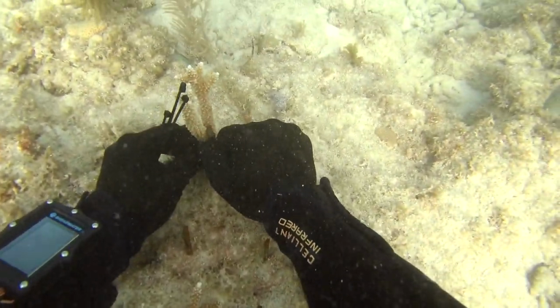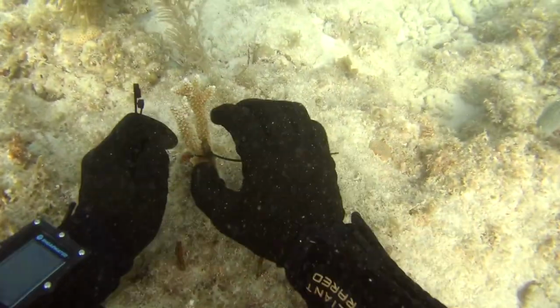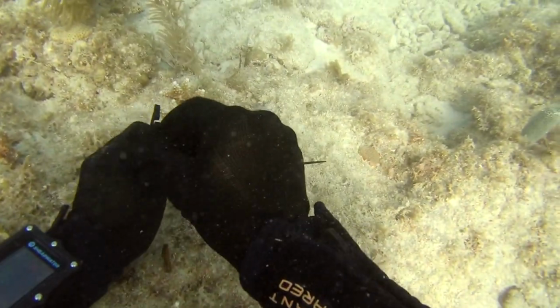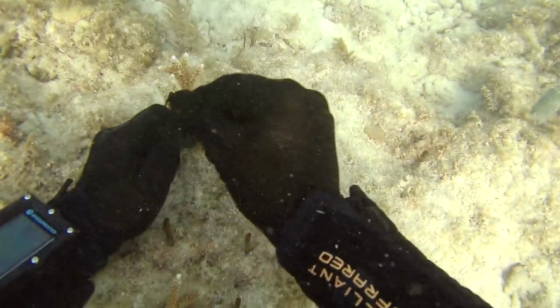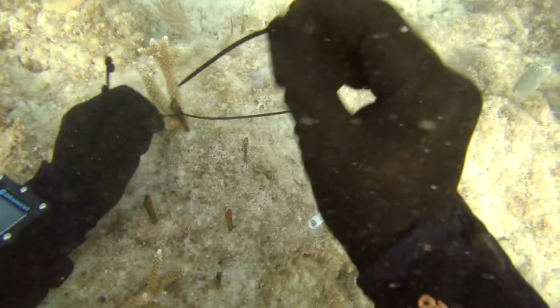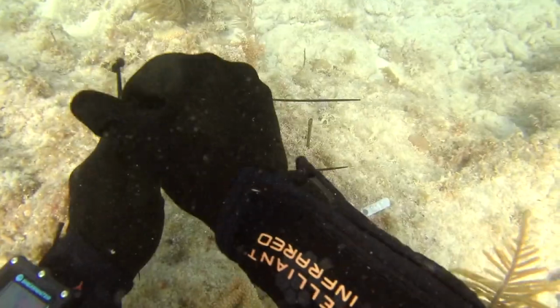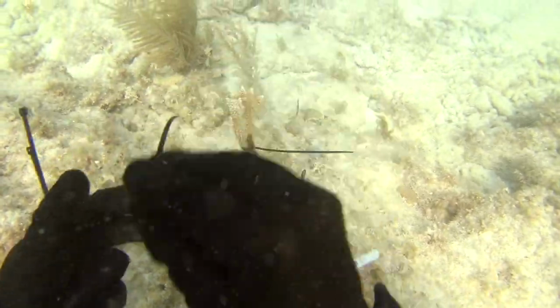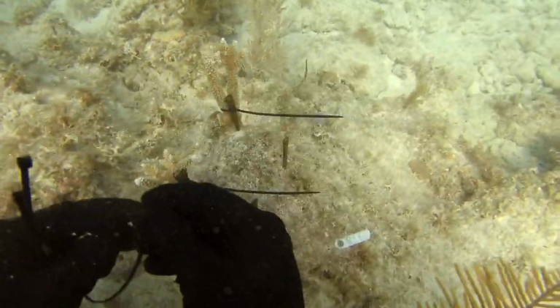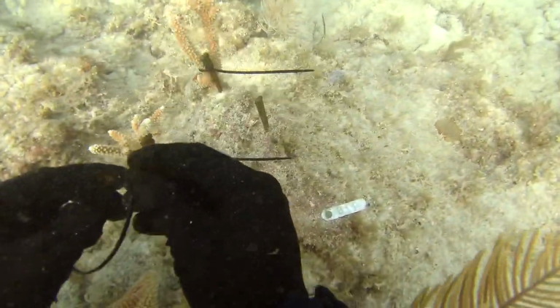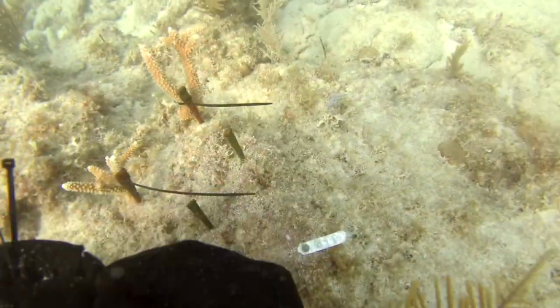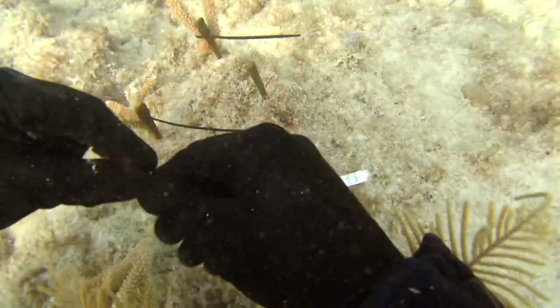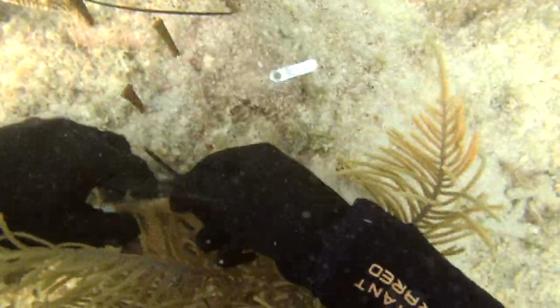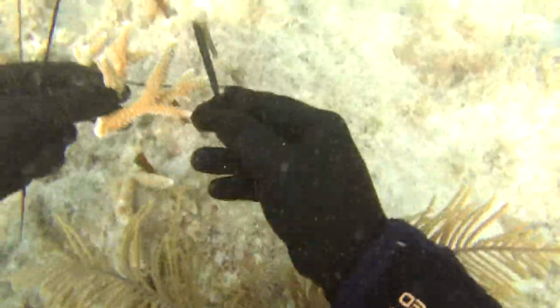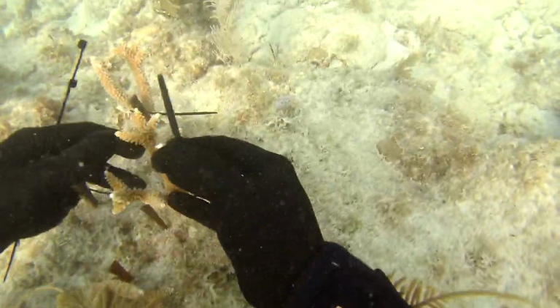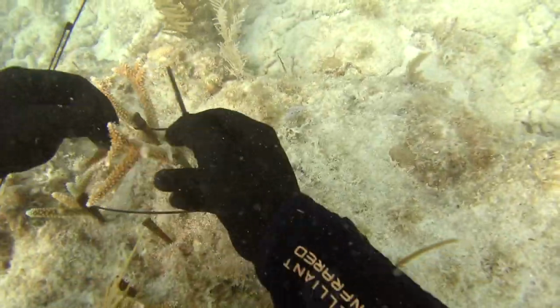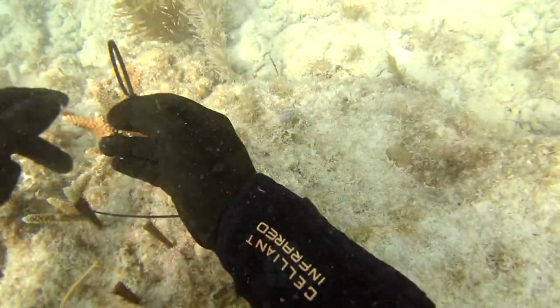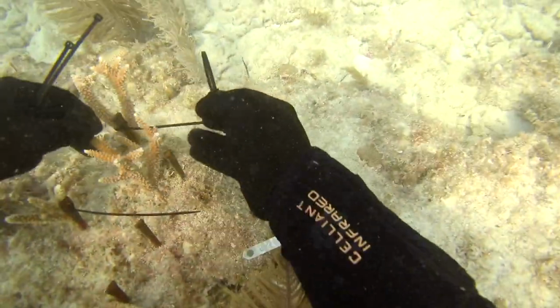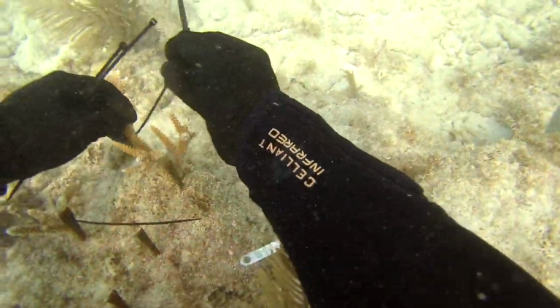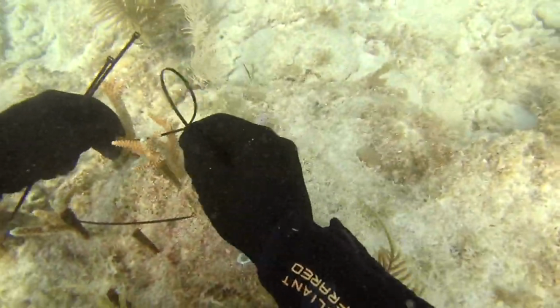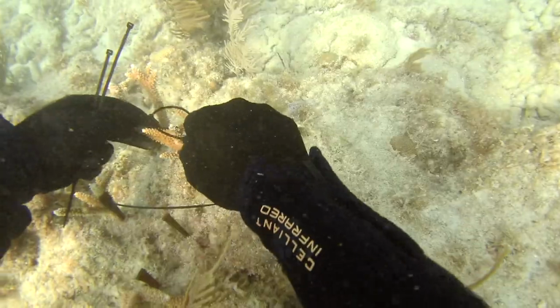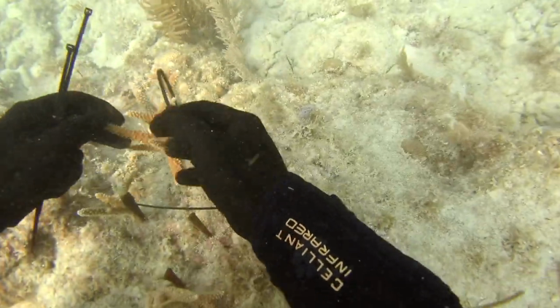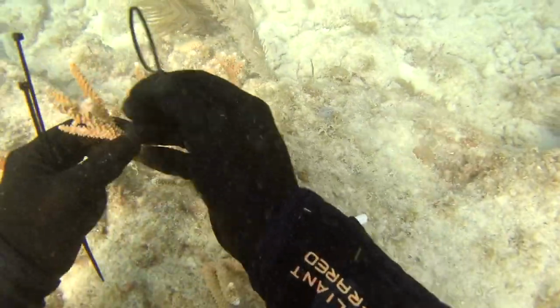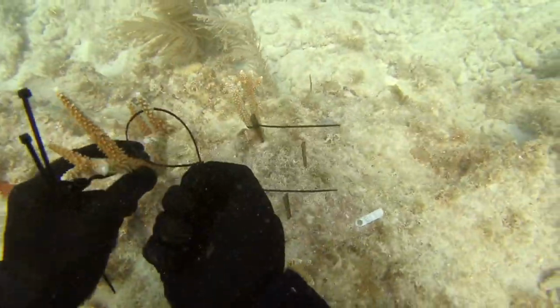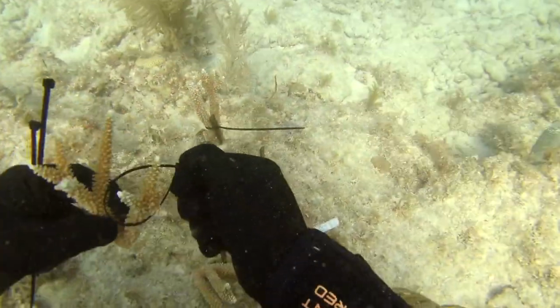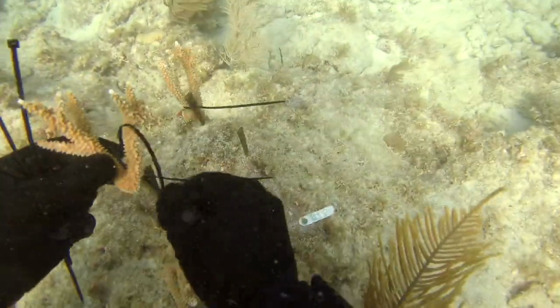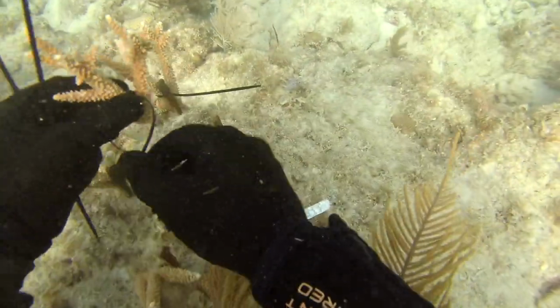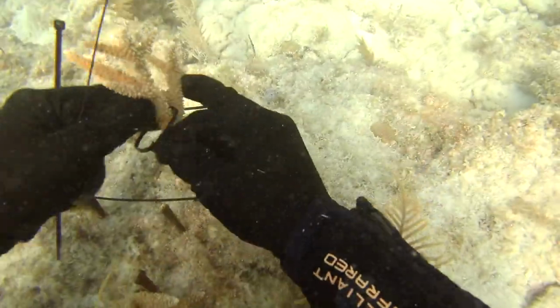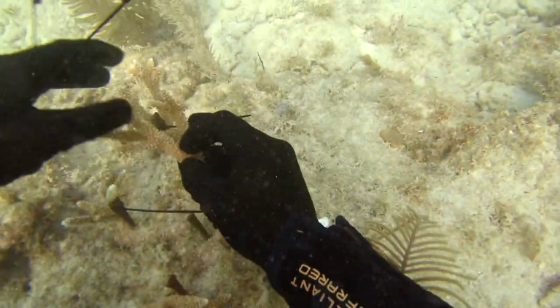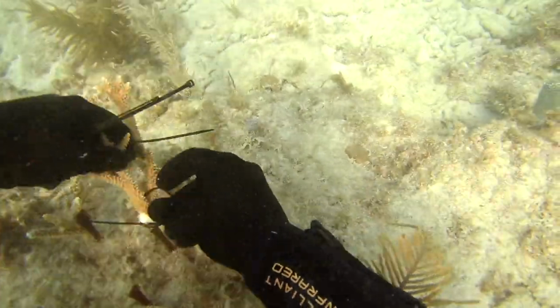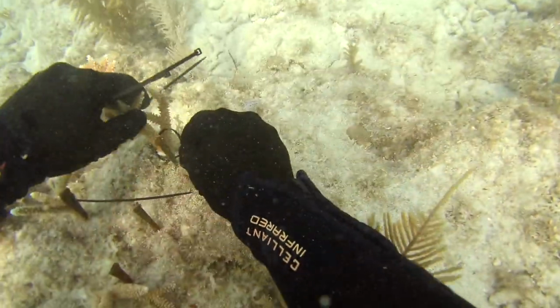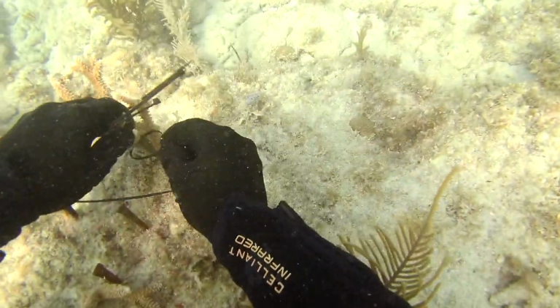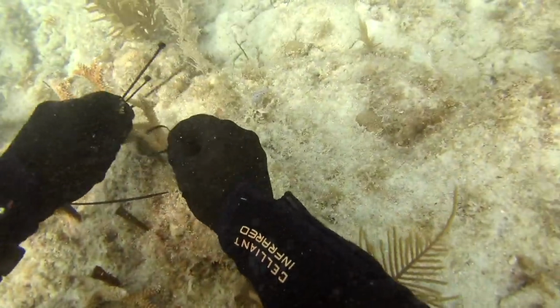We may make it look pretty easy, but getting the cable tie cinched tightly around the coral and nail can be pretty tricky when there's a mix of surge, current, and zero gravity.